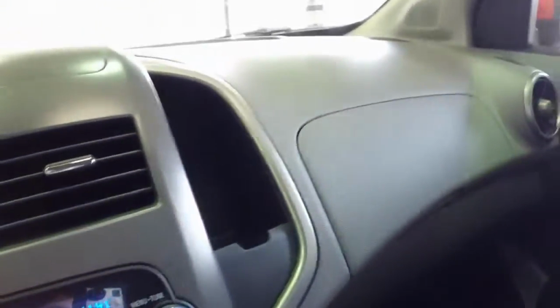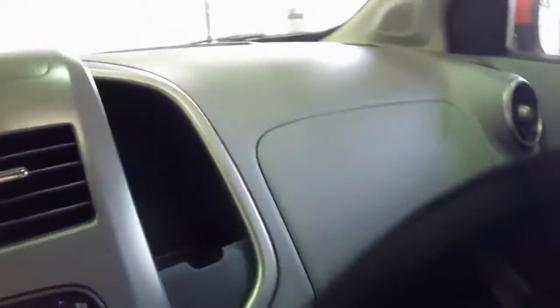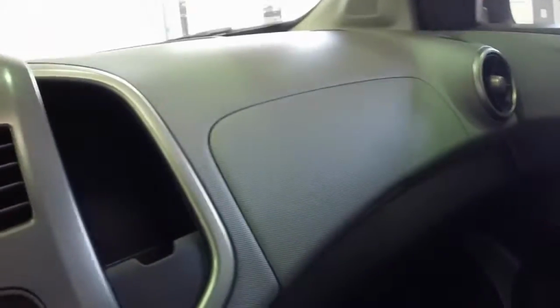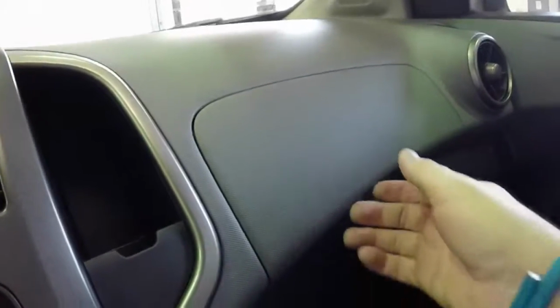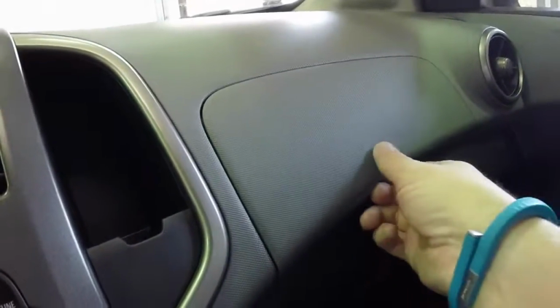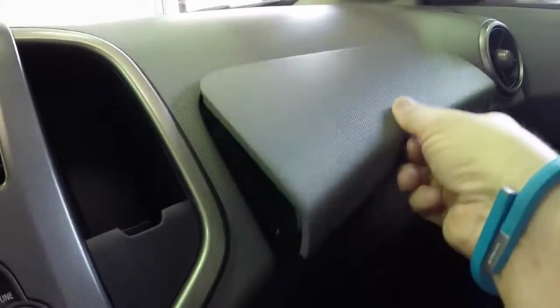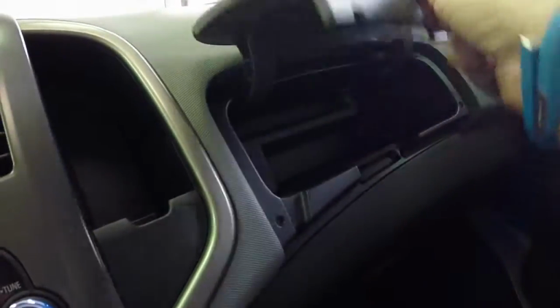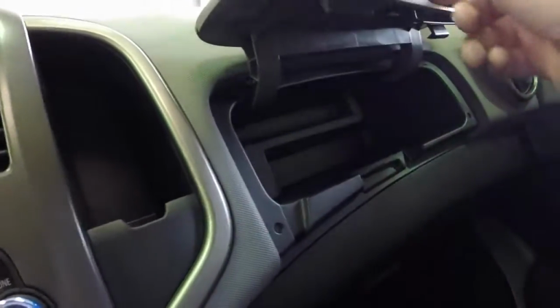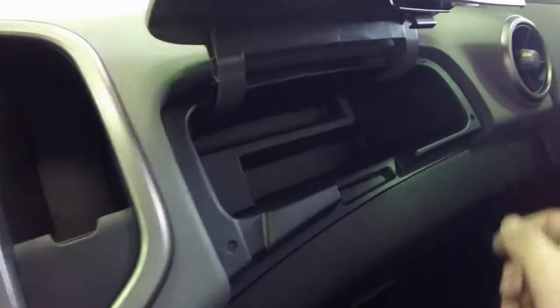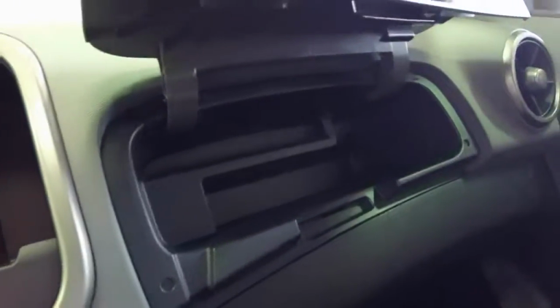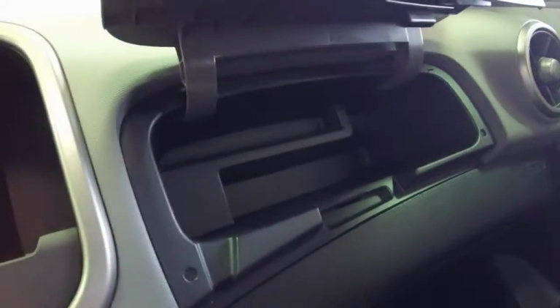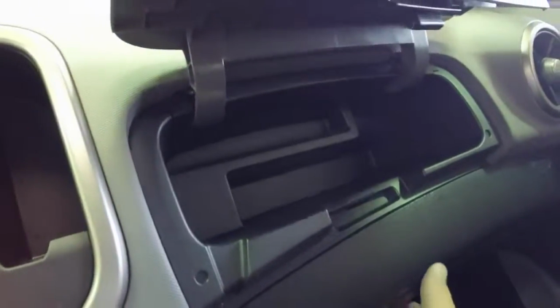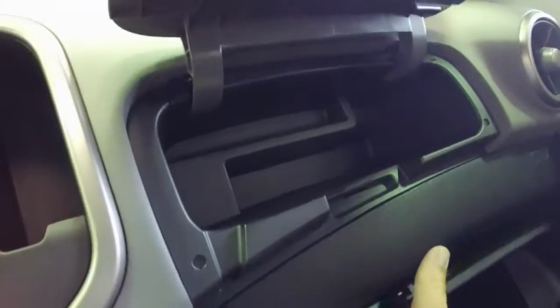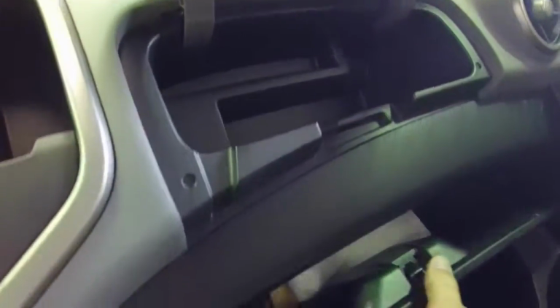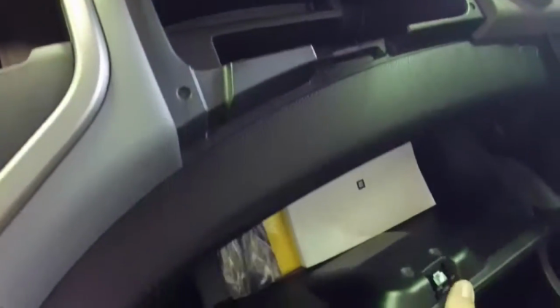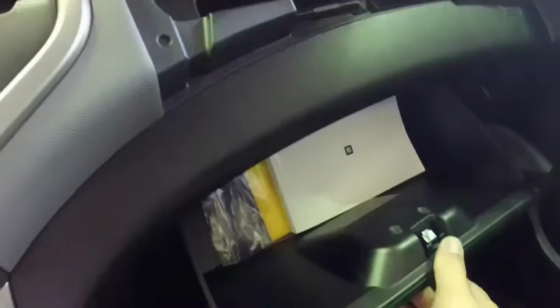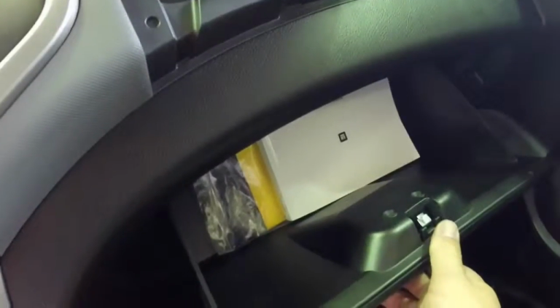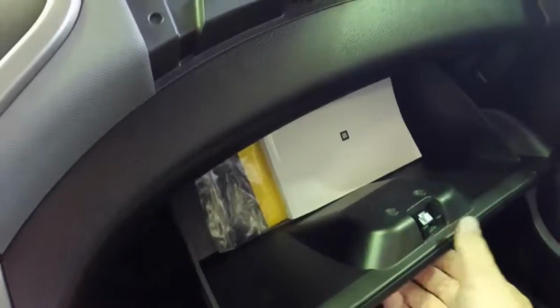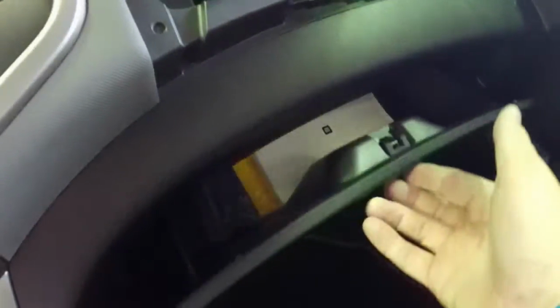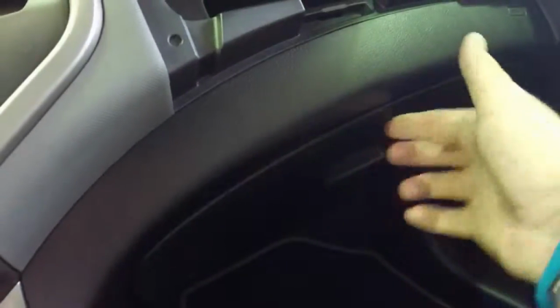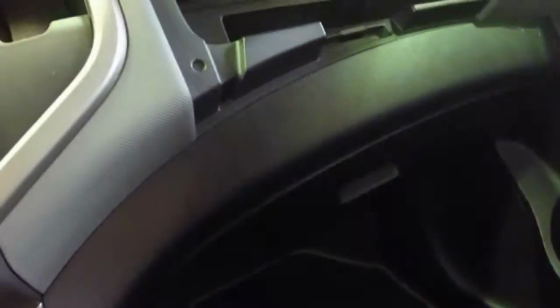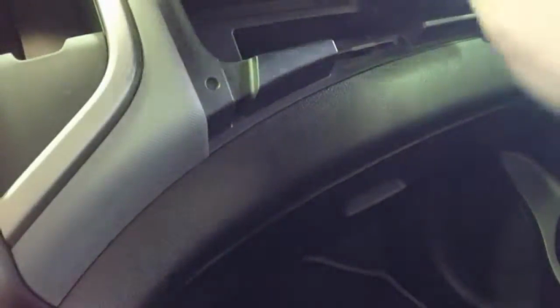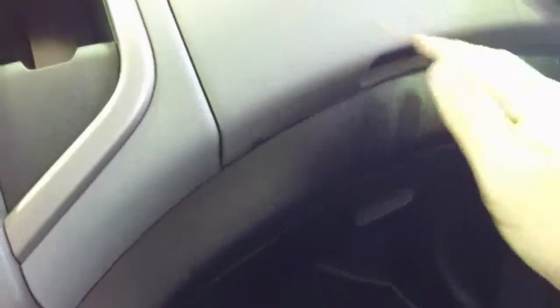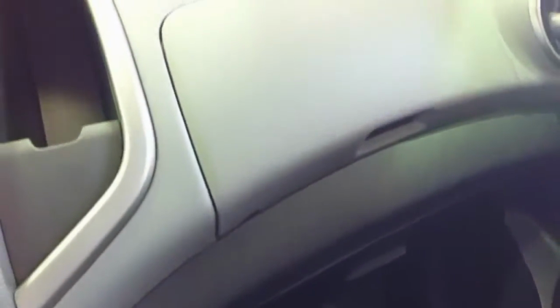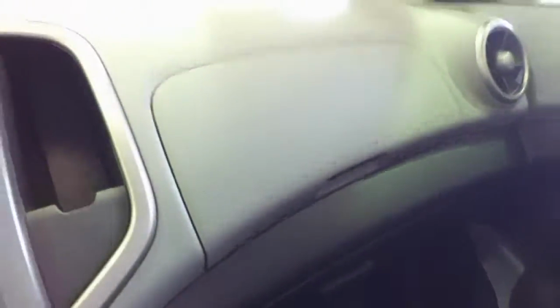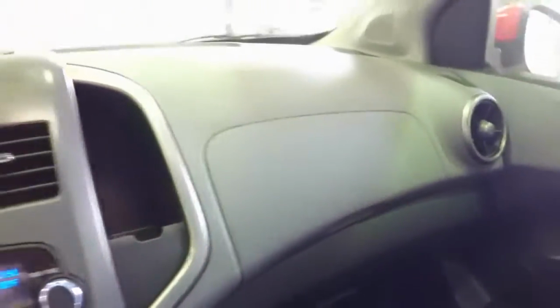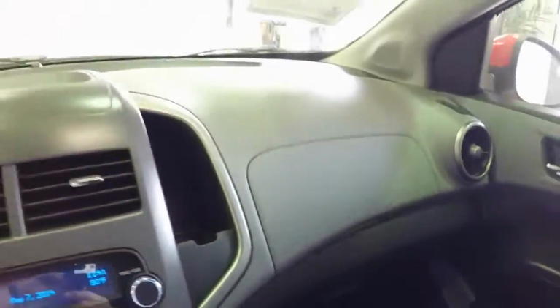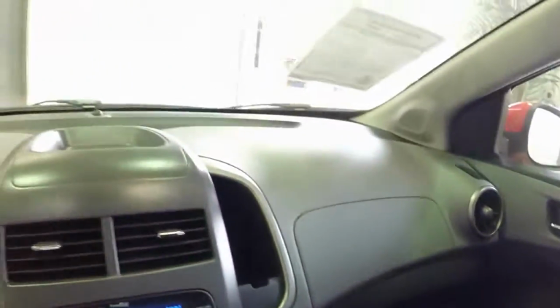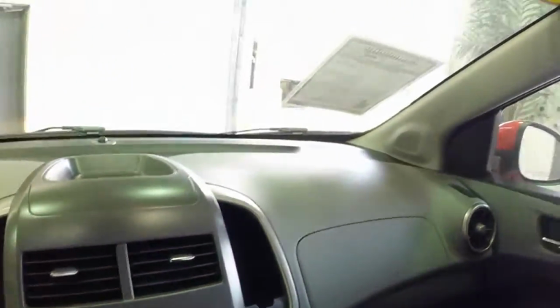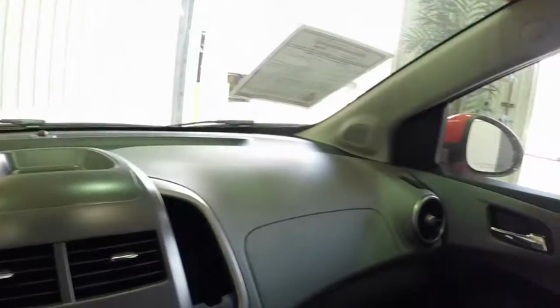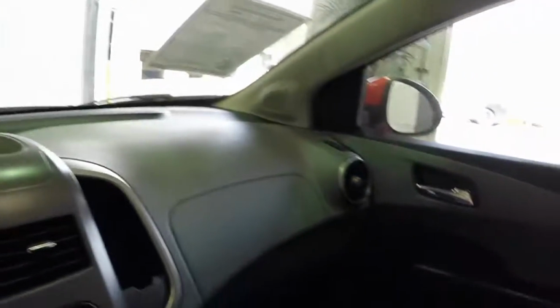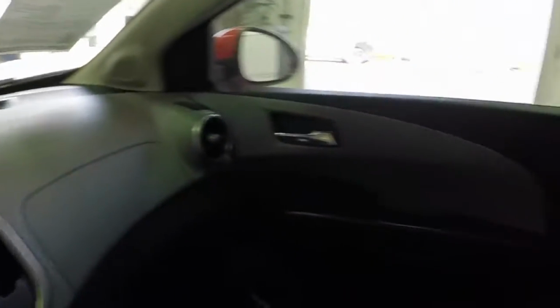There are a lot of nice little storage pockets in the dash, including two separate glove boxes — the upper one primarily for your owner's manual. There is also a little dash-top tray as well.